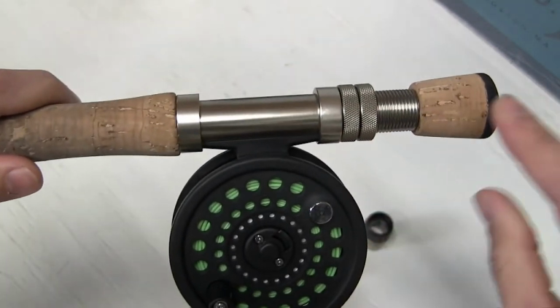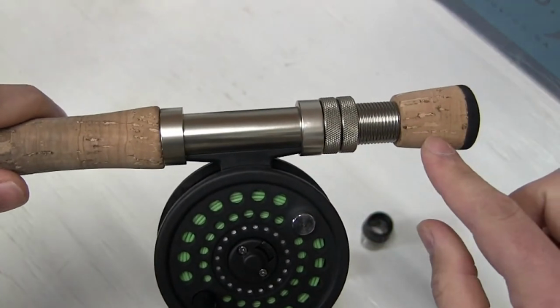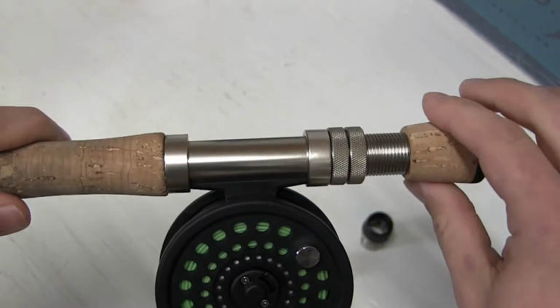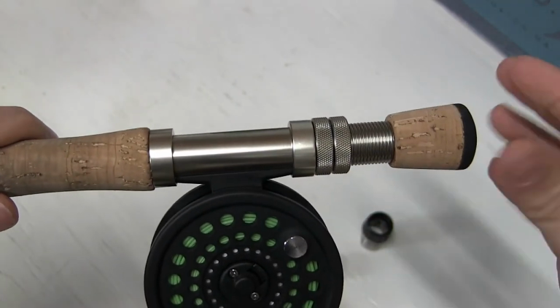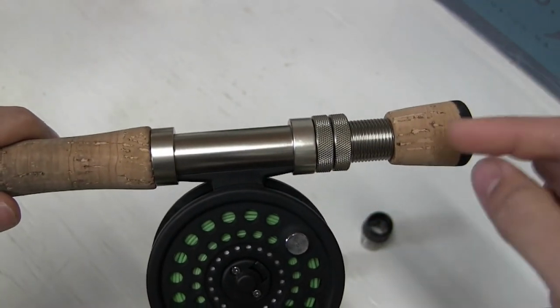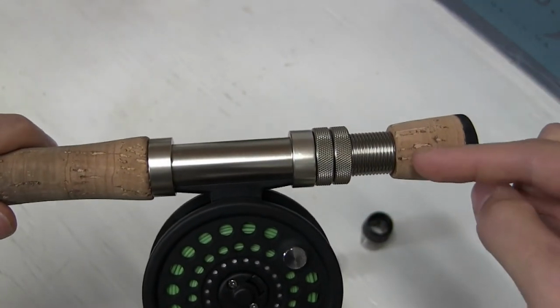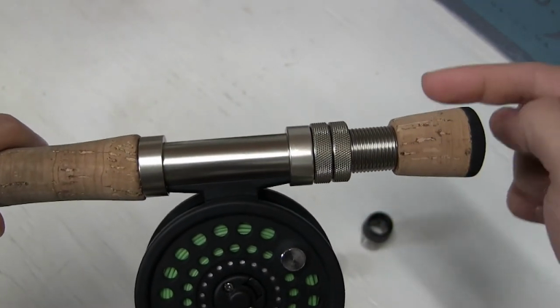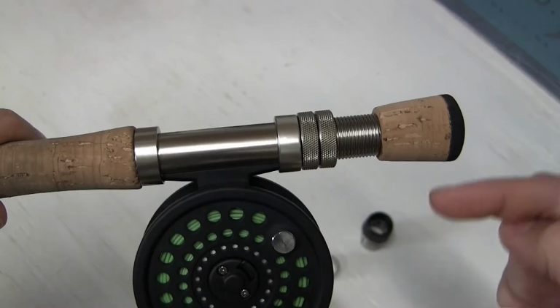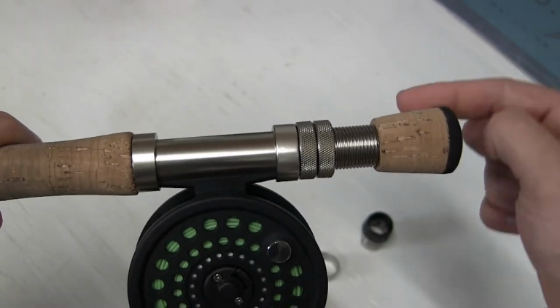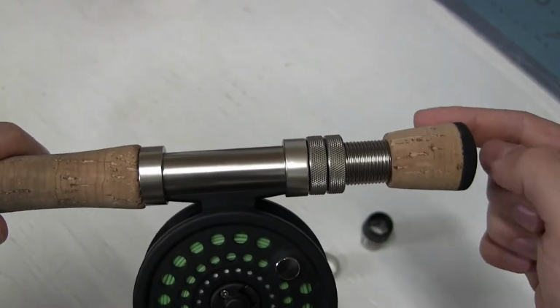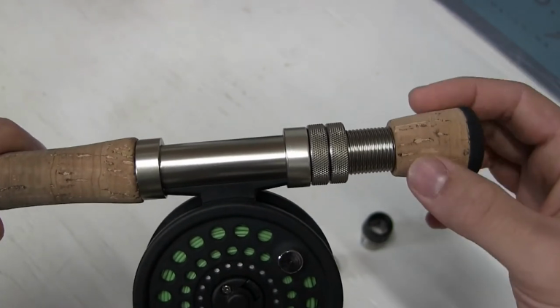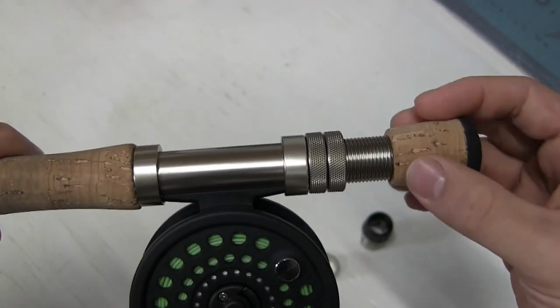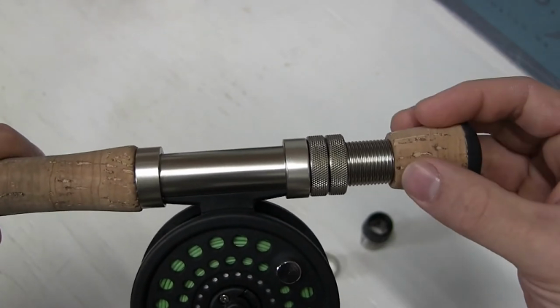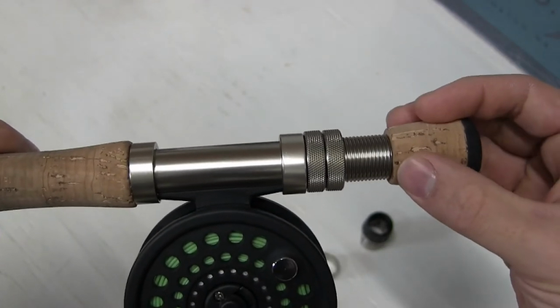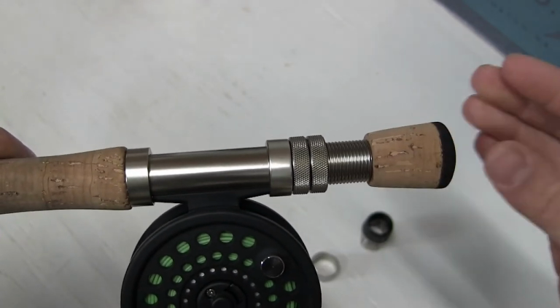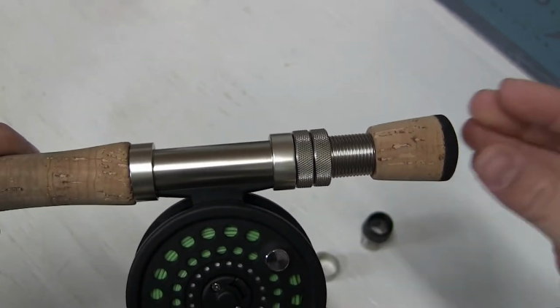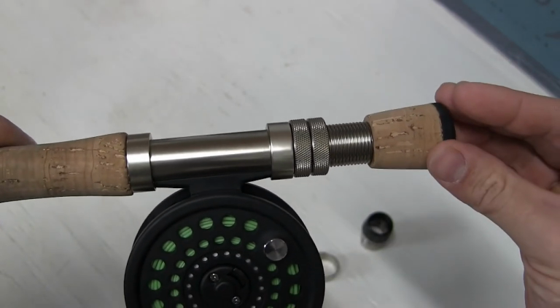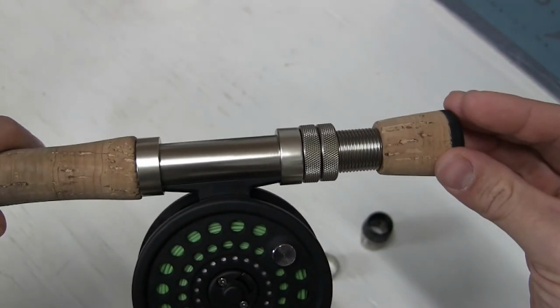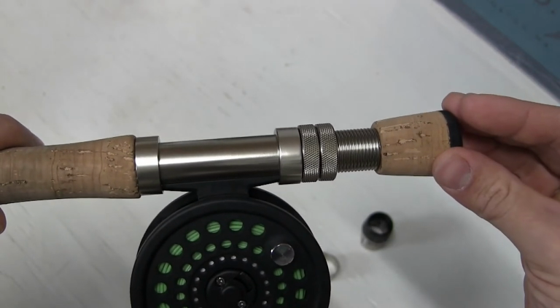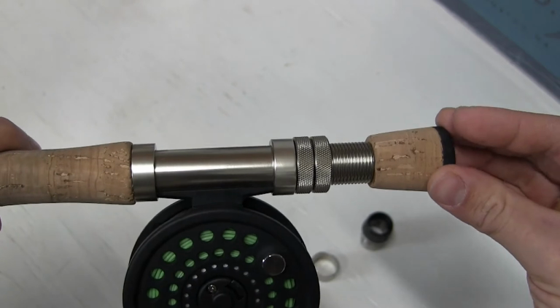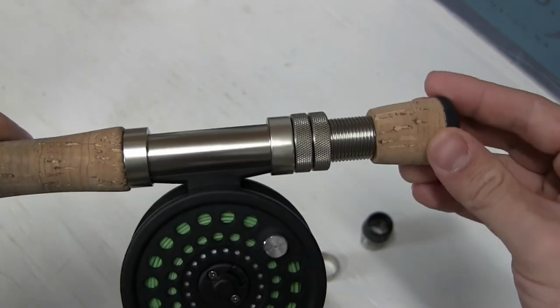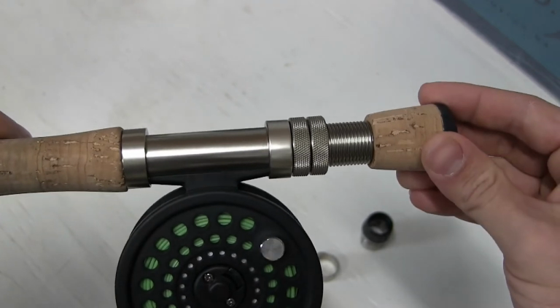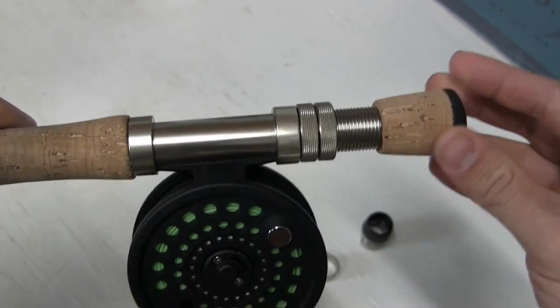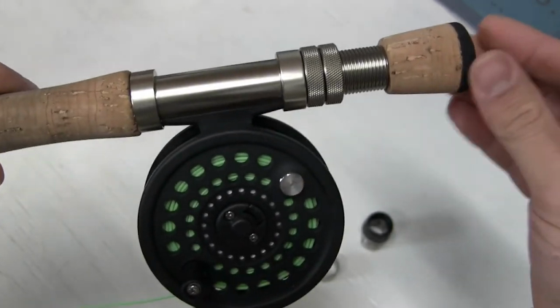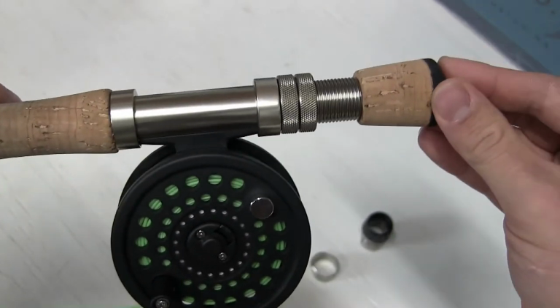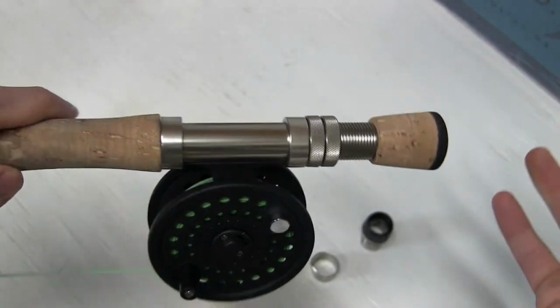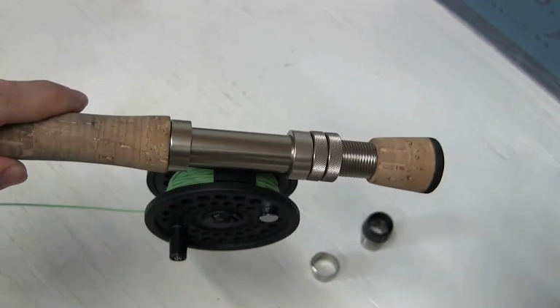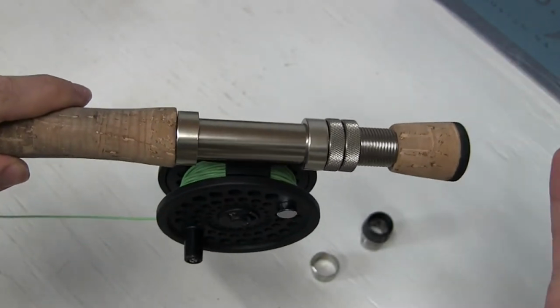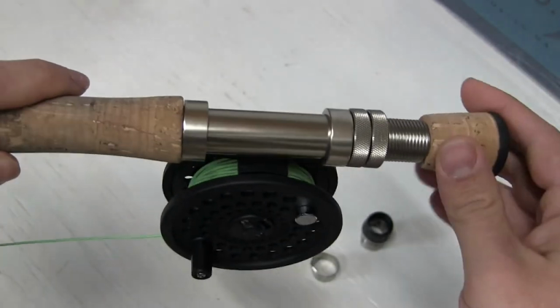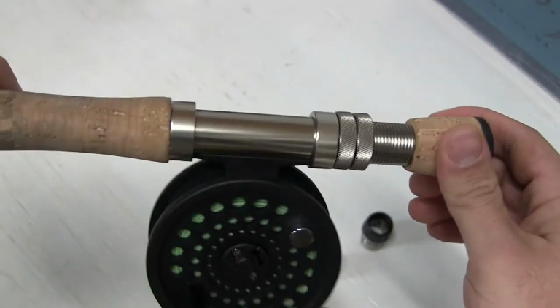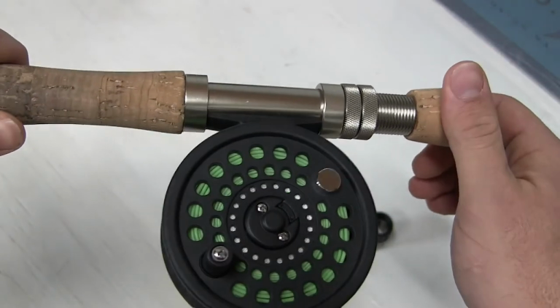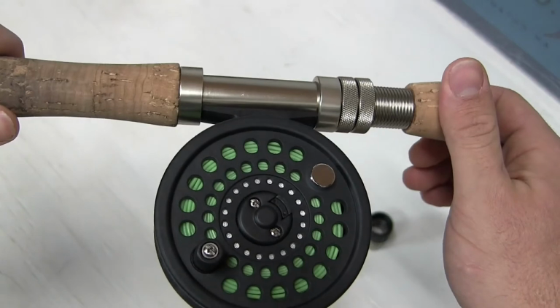Also at the same time, you want to put your five-minute epoxy around the blank of the rod down here, set your cork fighting butt right back in there, and you'll be good to go the very next day.